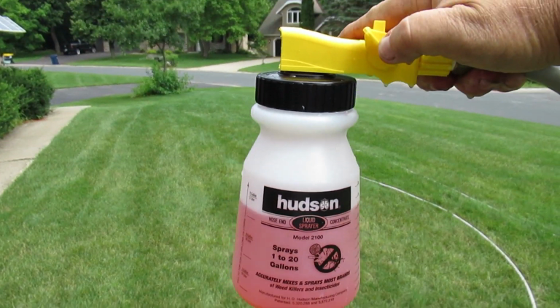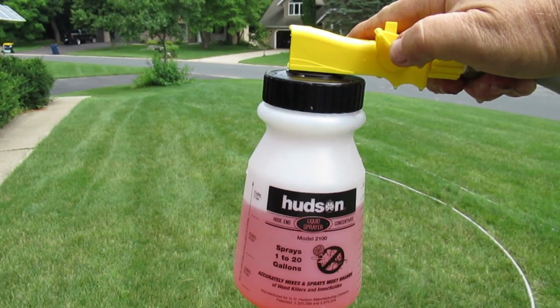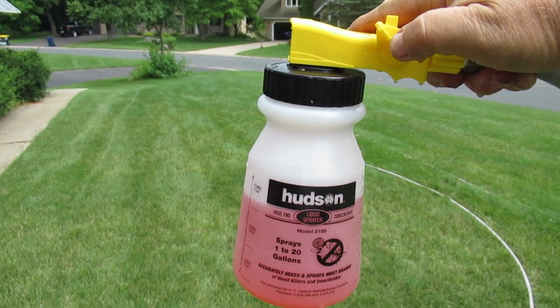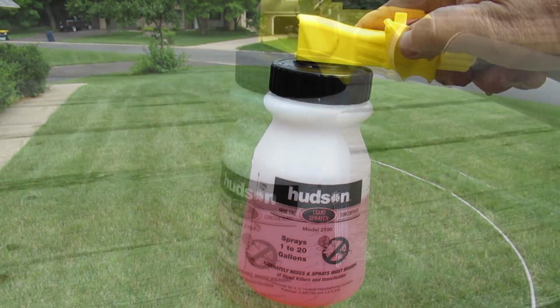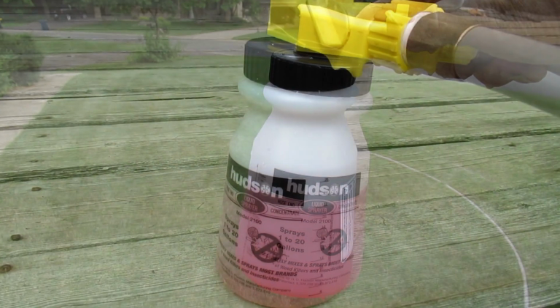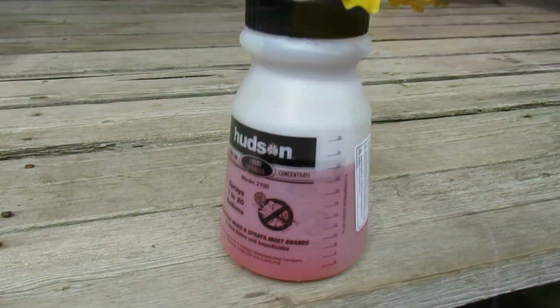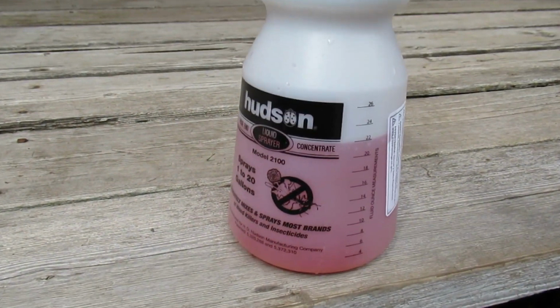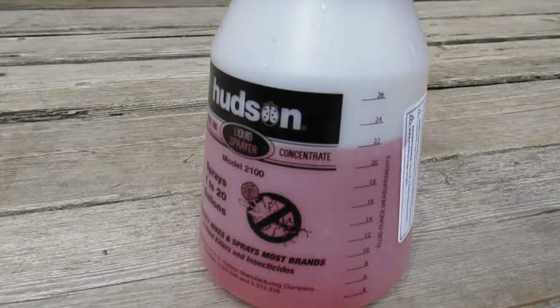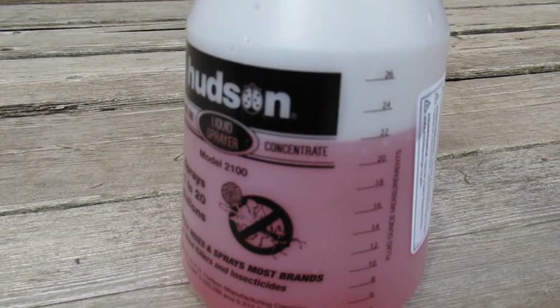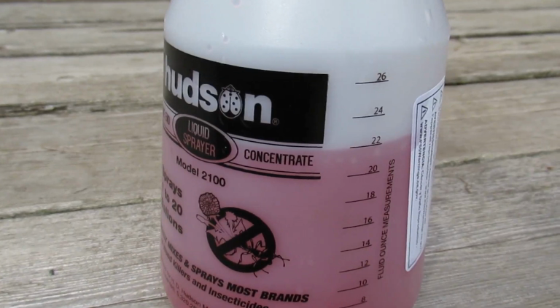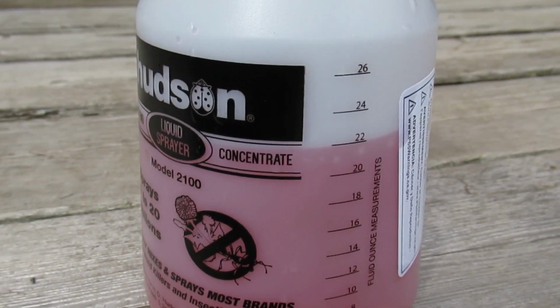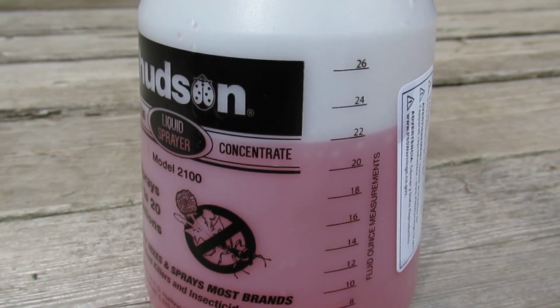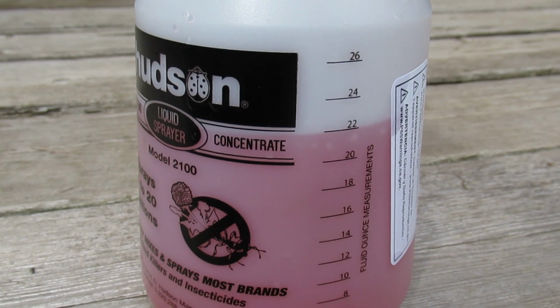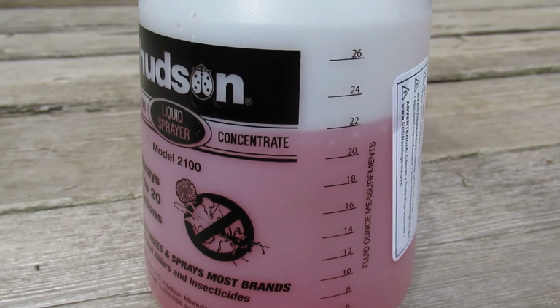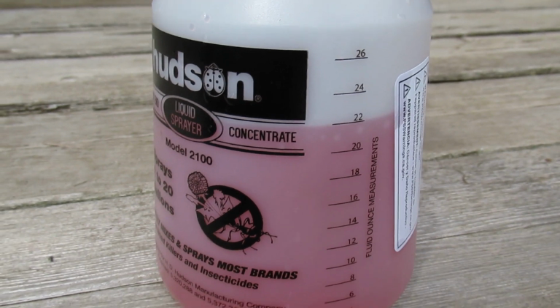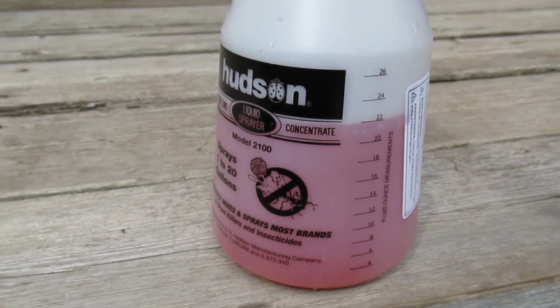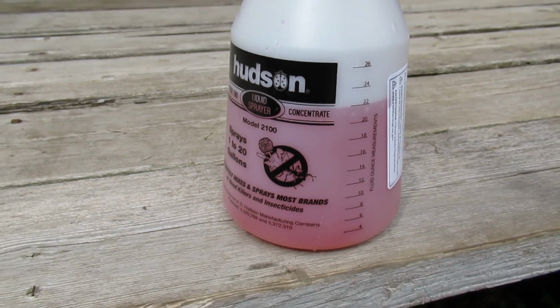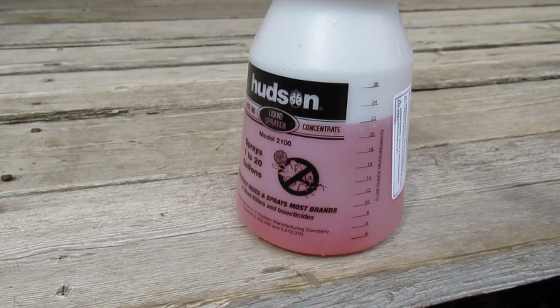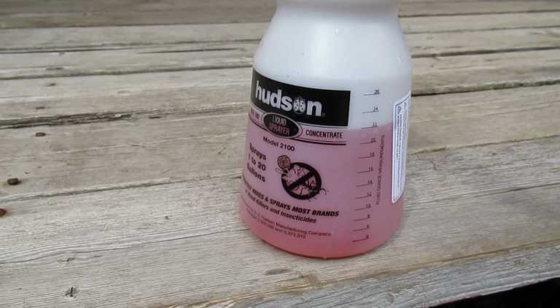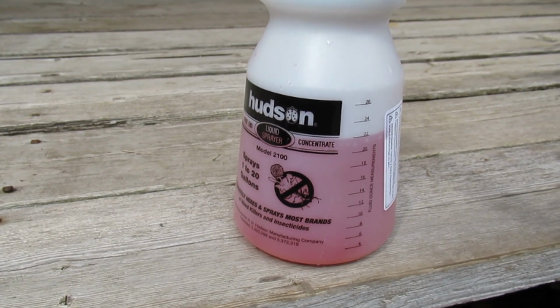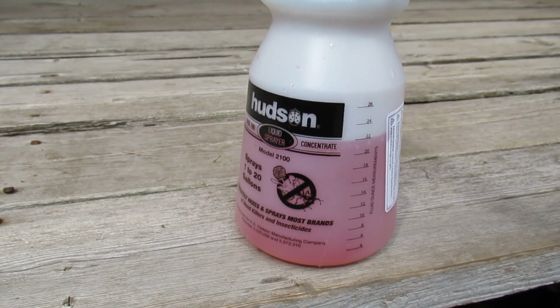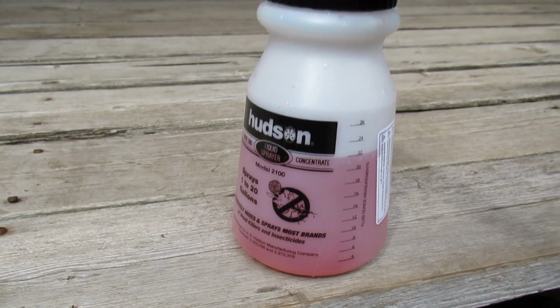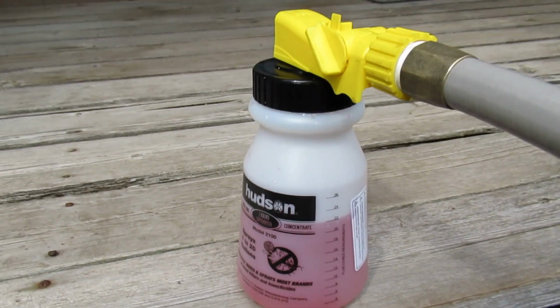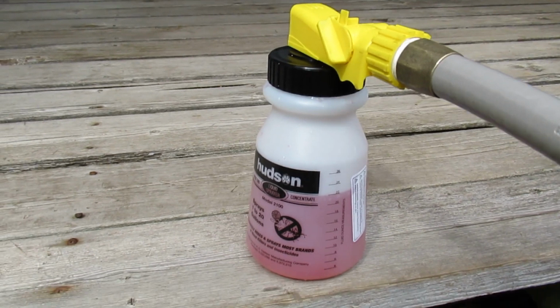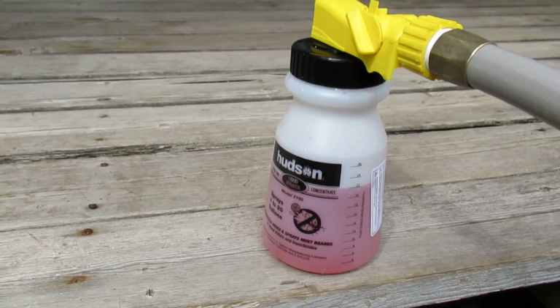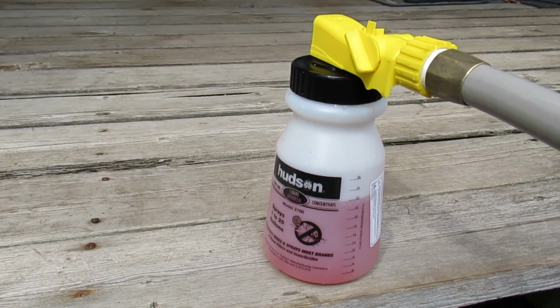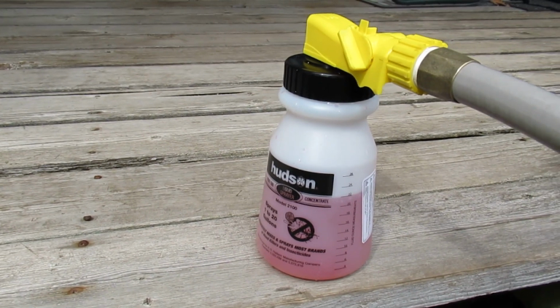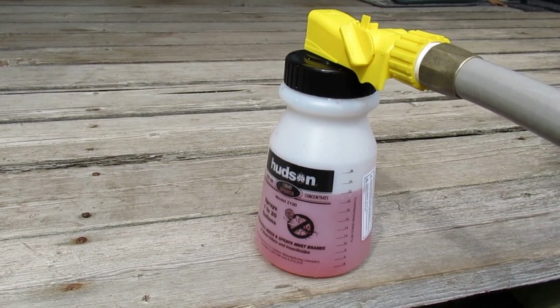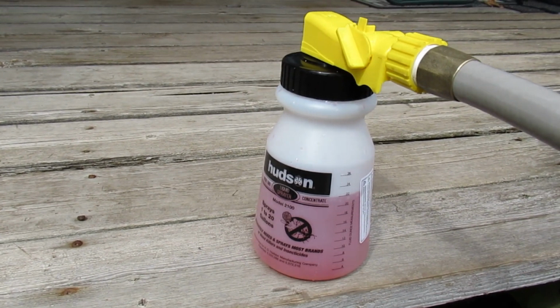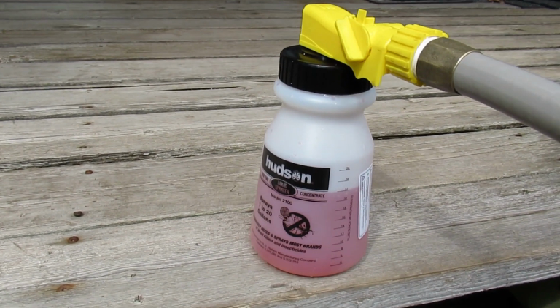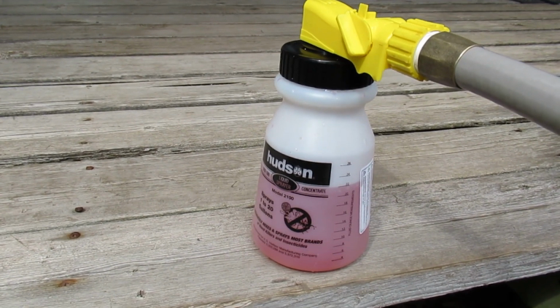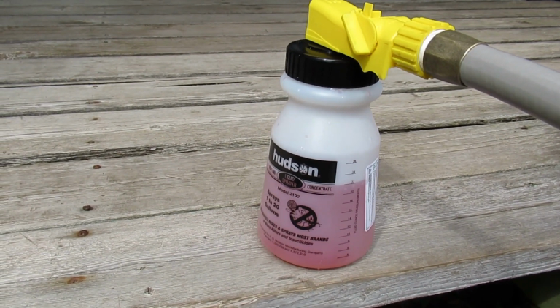Alright, I'm going to put it on the level and see how much came out. Looks like this one went from 26 ounces down to 22, so 4 ounces of fluid comes out for 1,000 square feet with a normal pace, normal pattern.